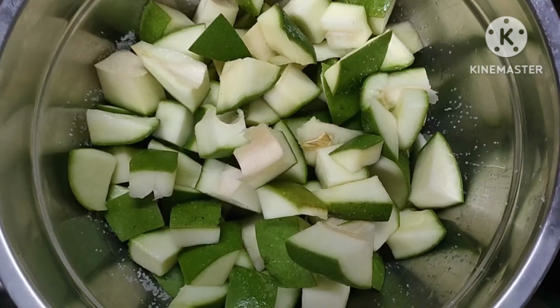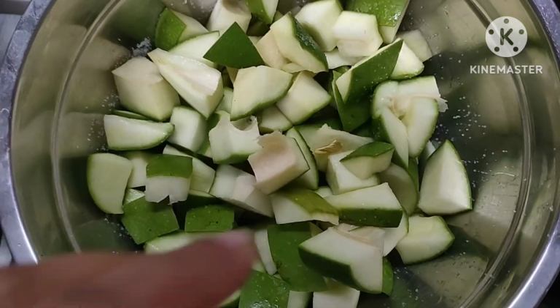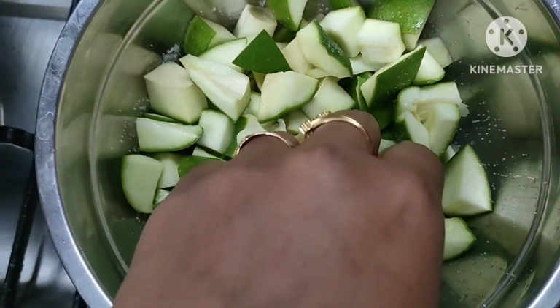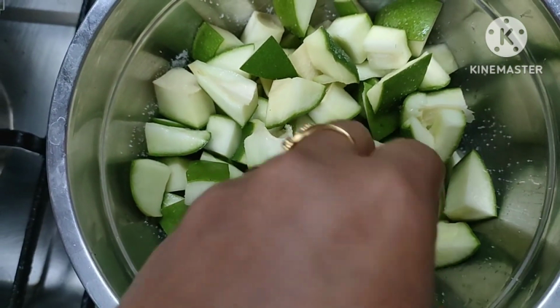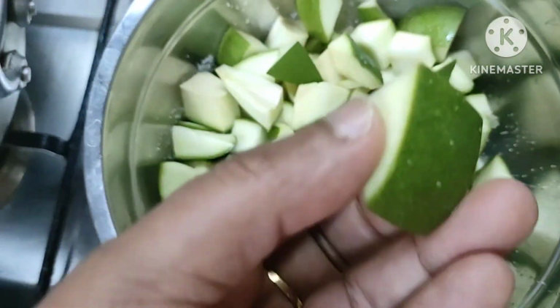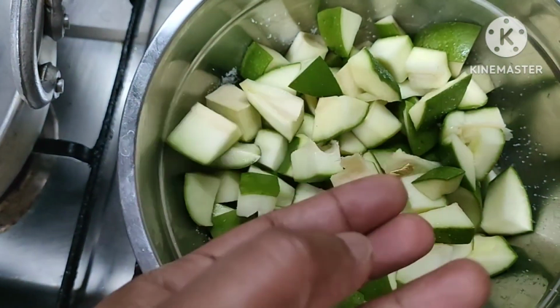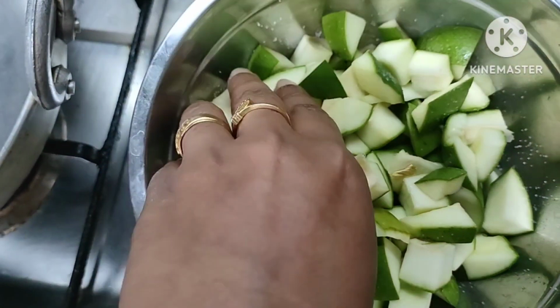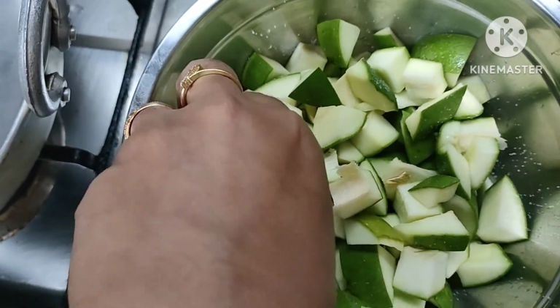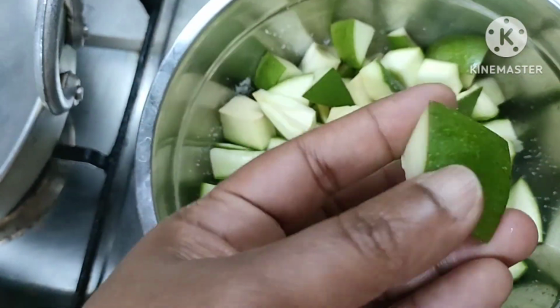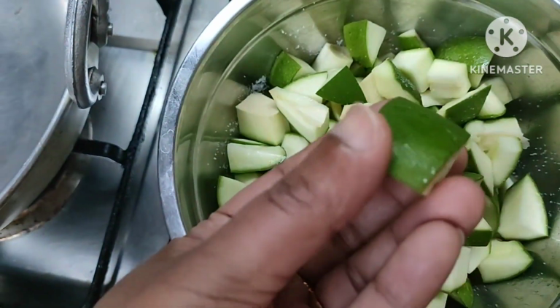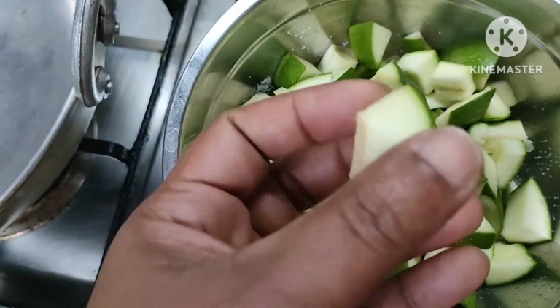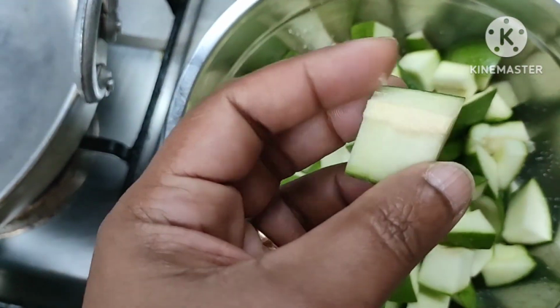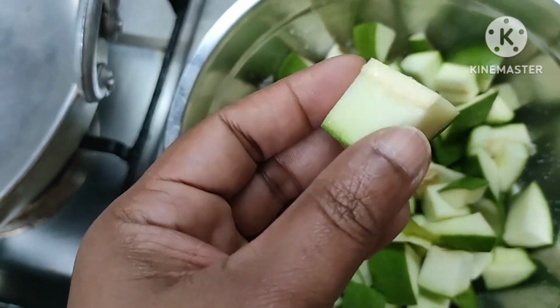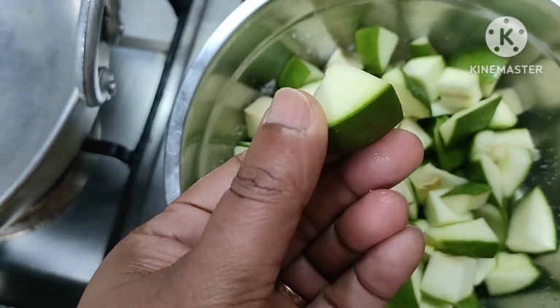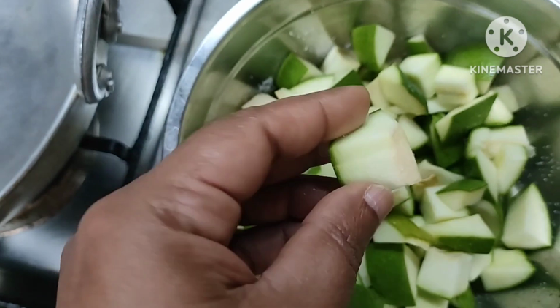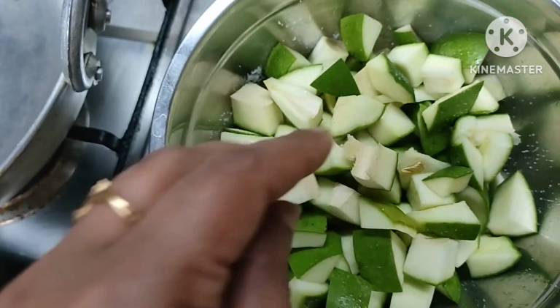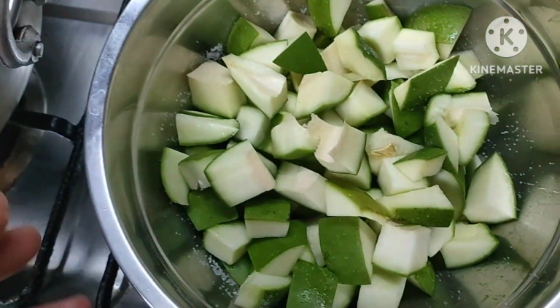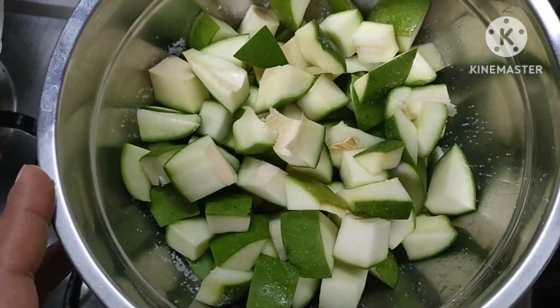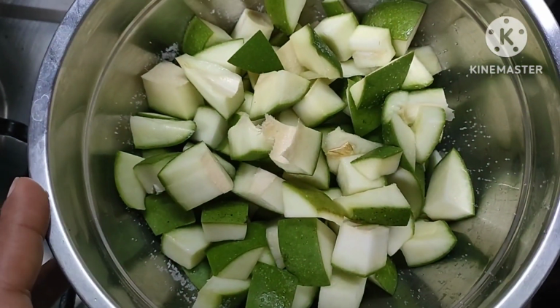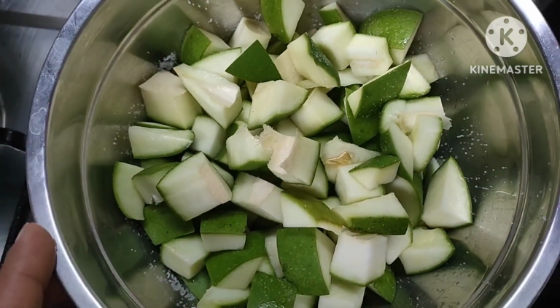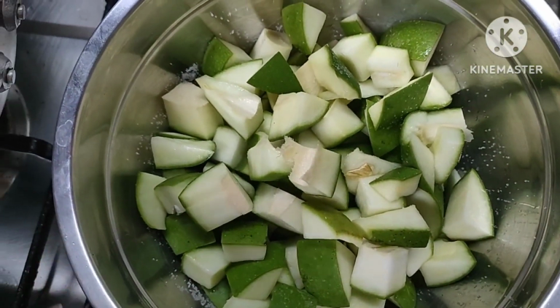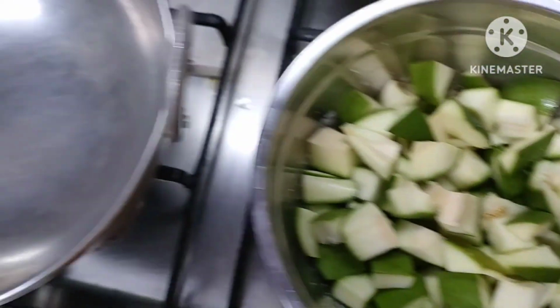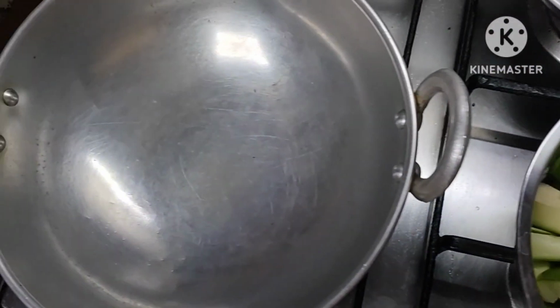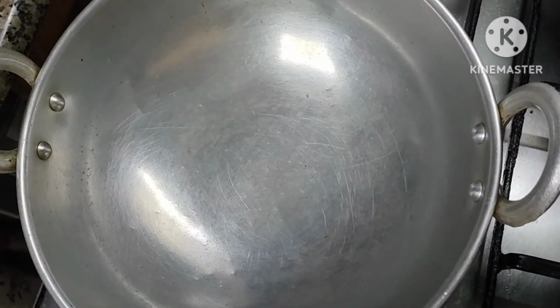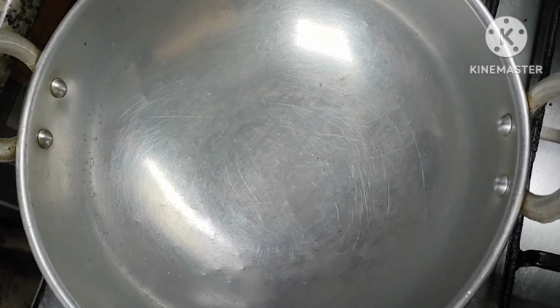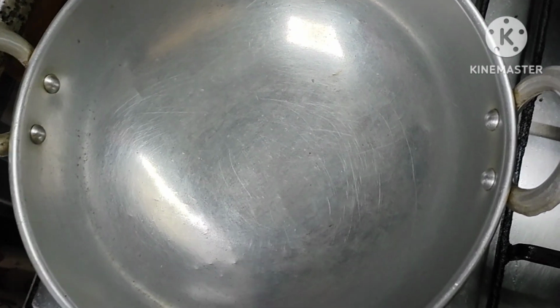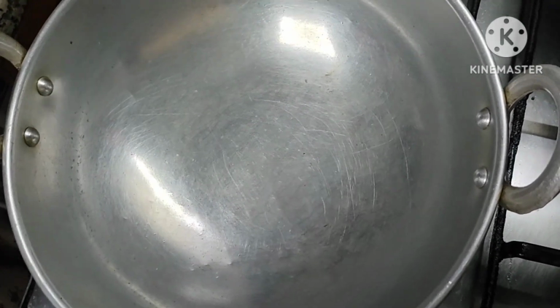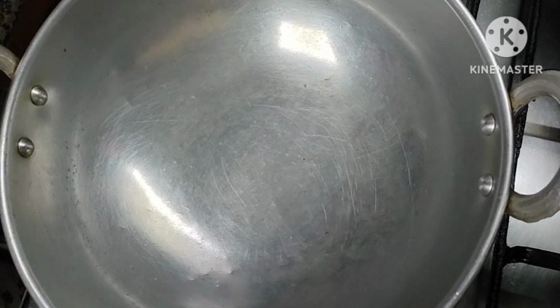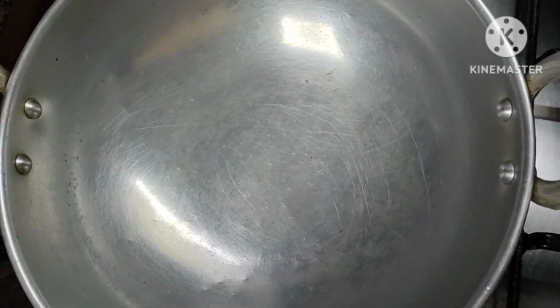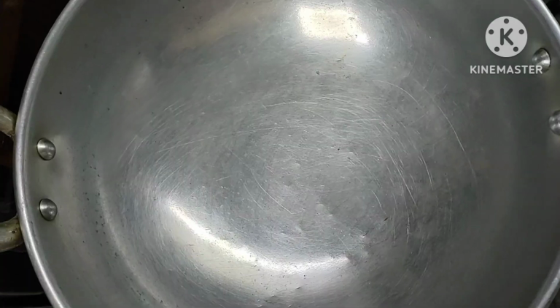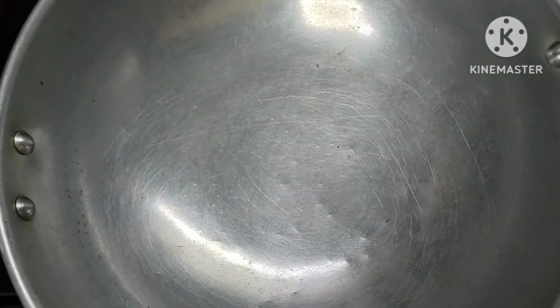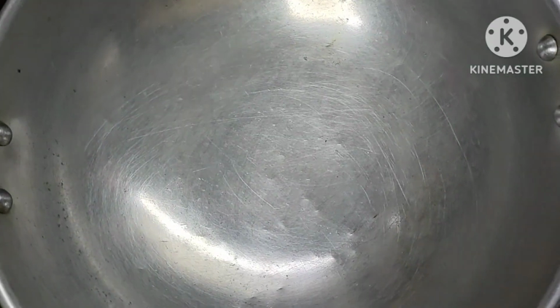I am going to cut the manga in the middle. We will cut the manga in the middle. Wipe the mushrooms of onion.